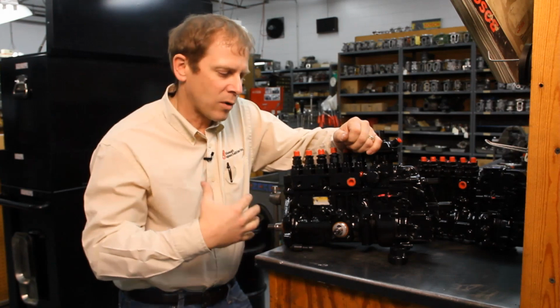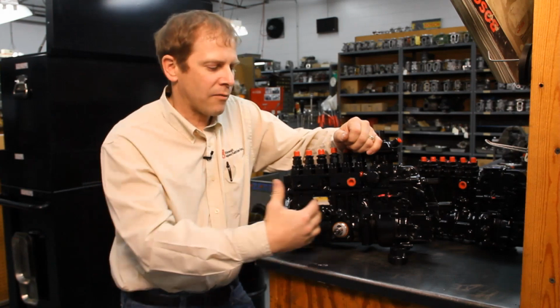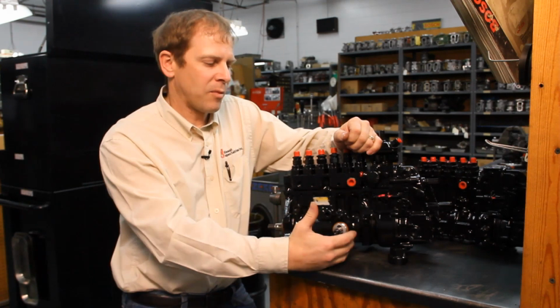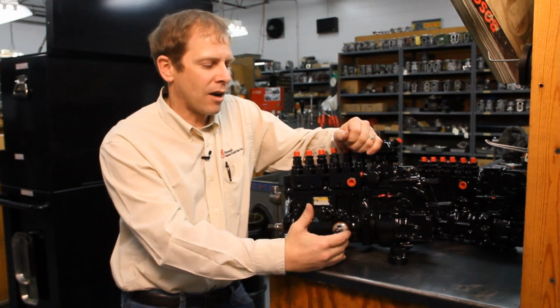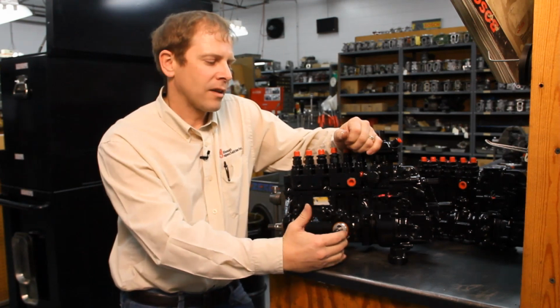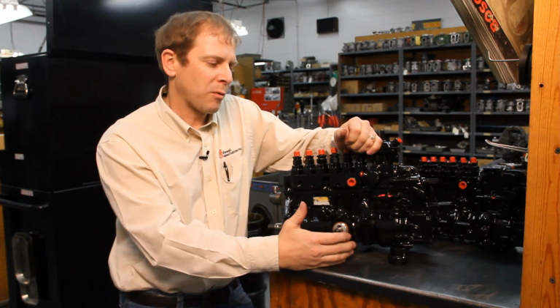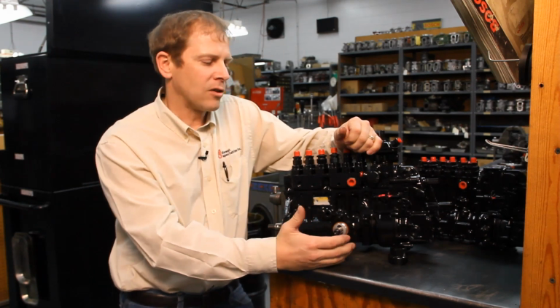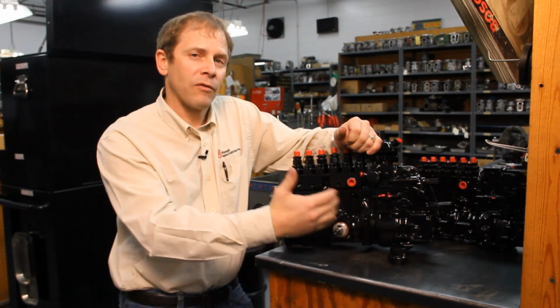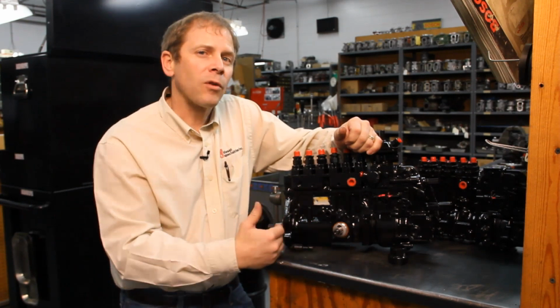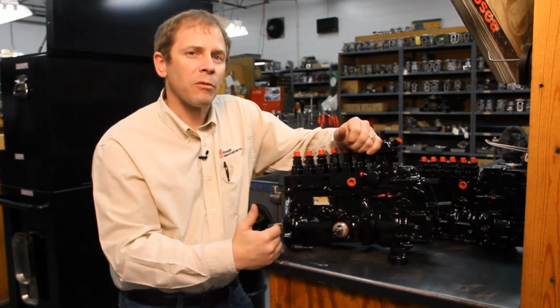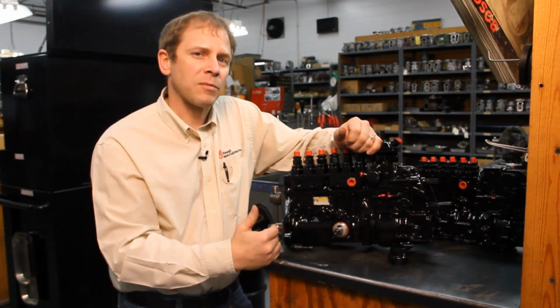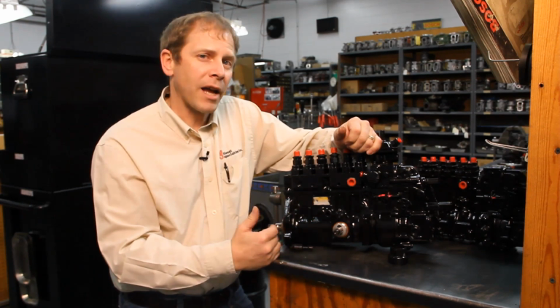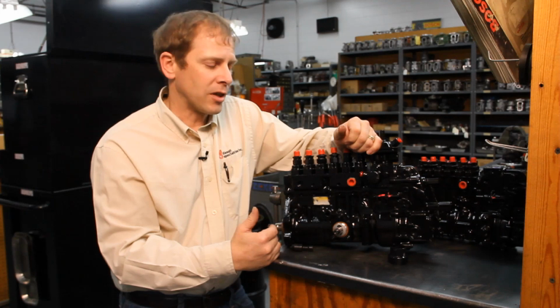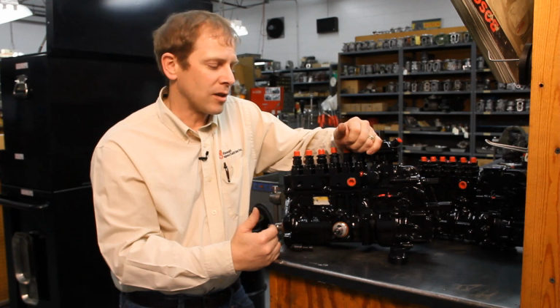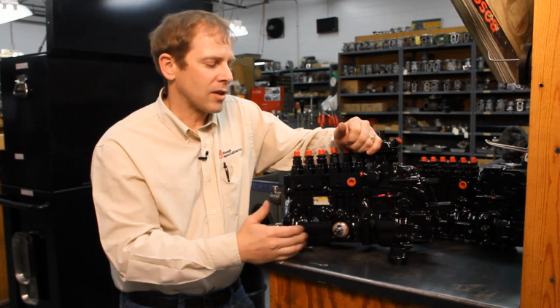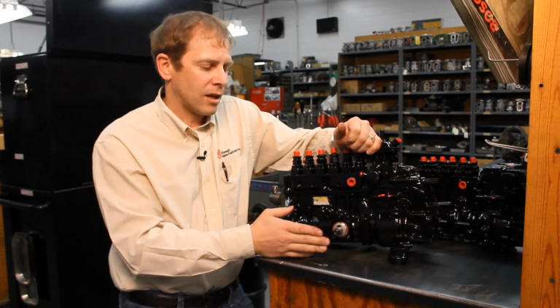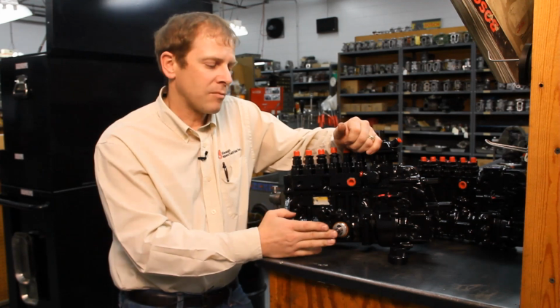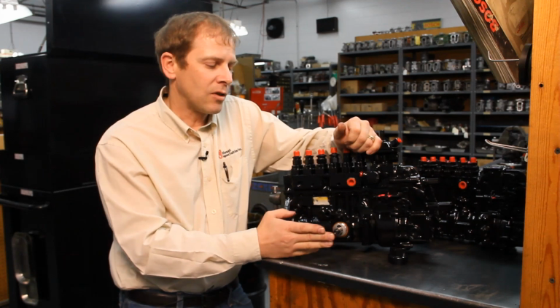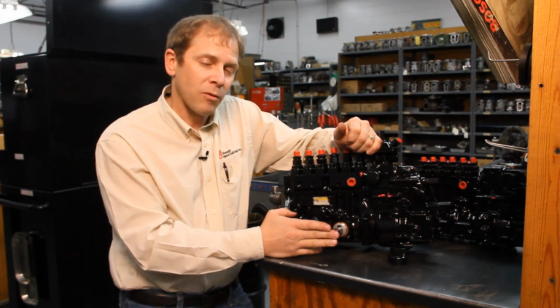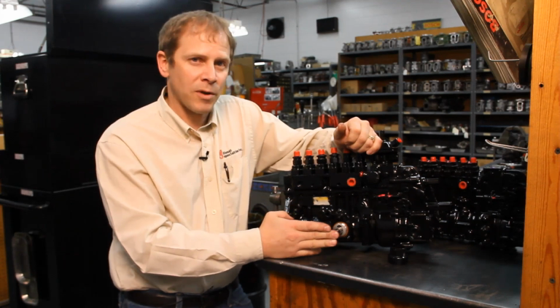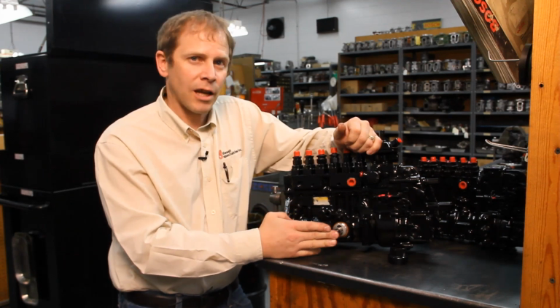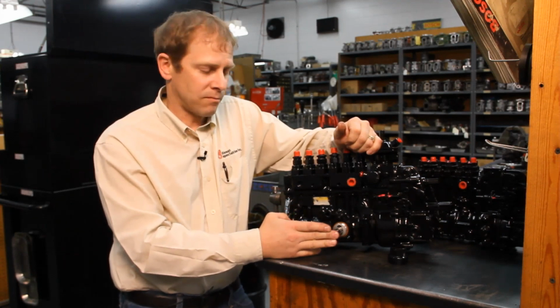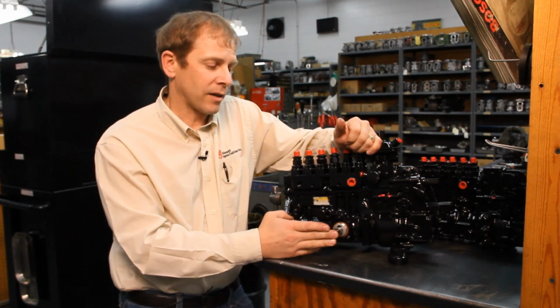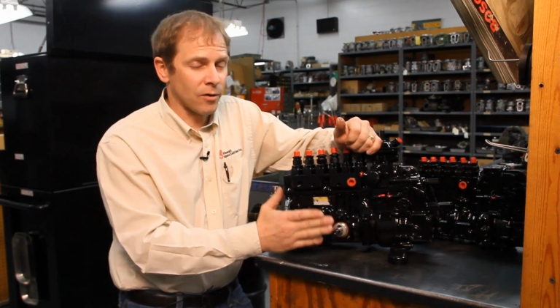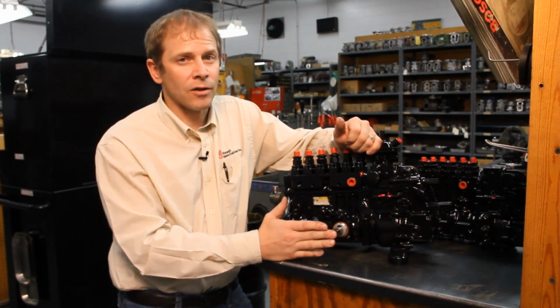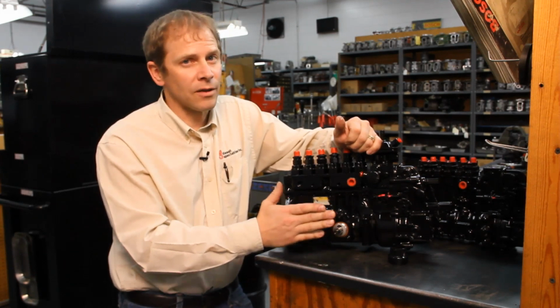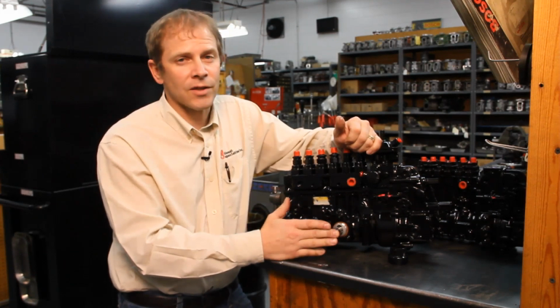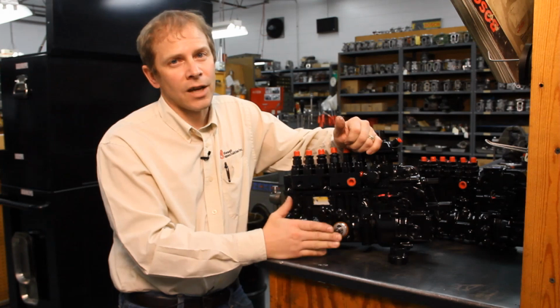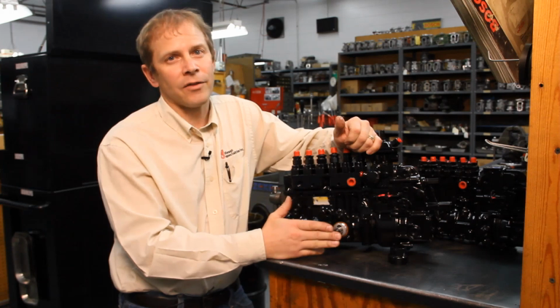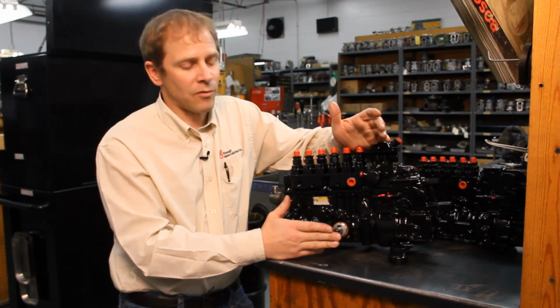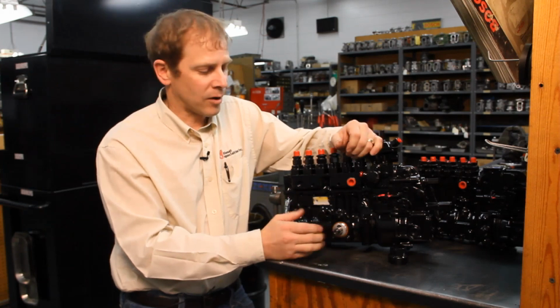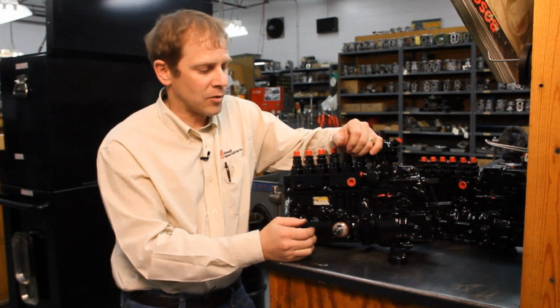Once we have the pump off, when we put this pump back on the engine in reverse order, it'll come to you with this pin engaged just like this — or it should. If it doesn't, you've got to find that before you put it on the engine.